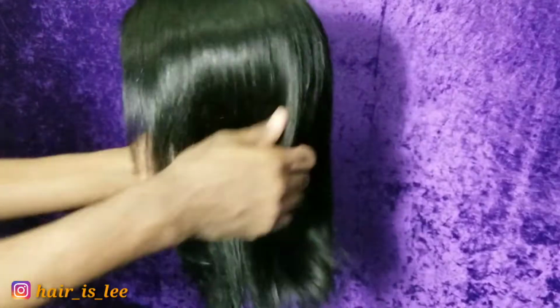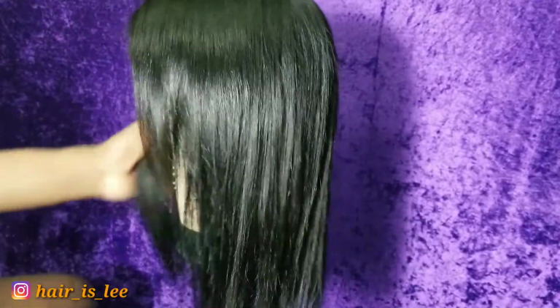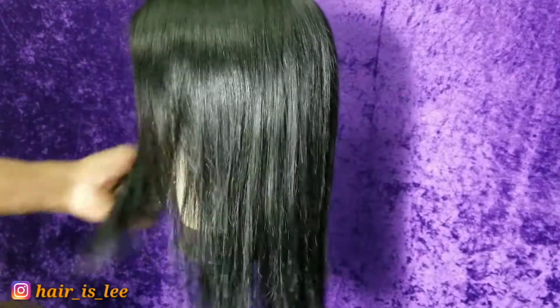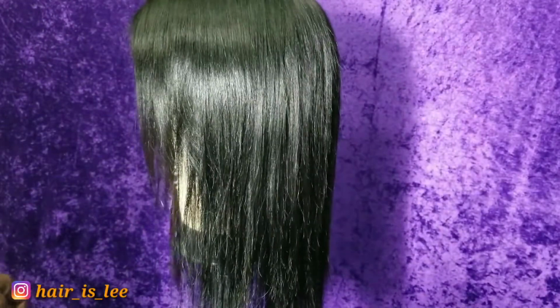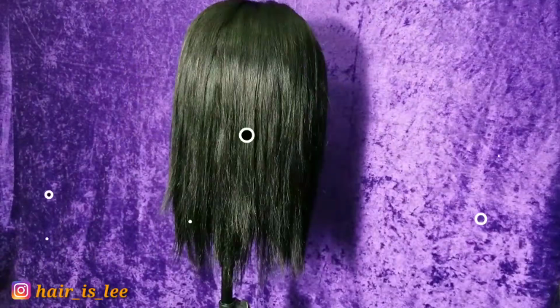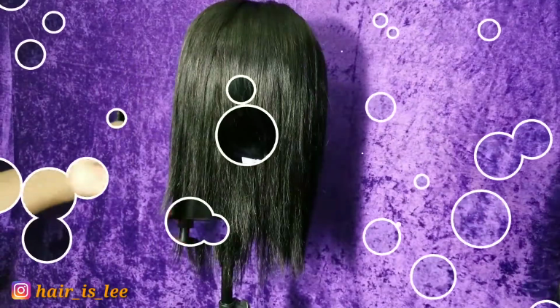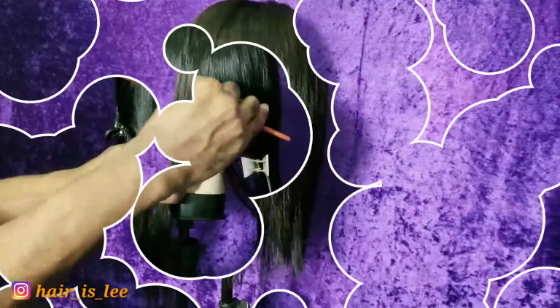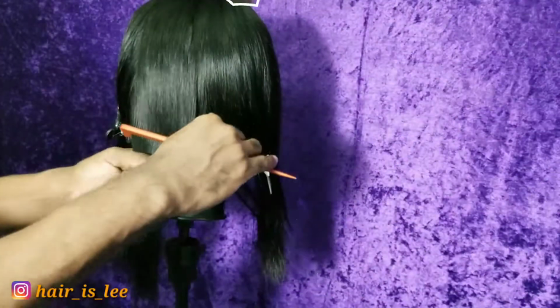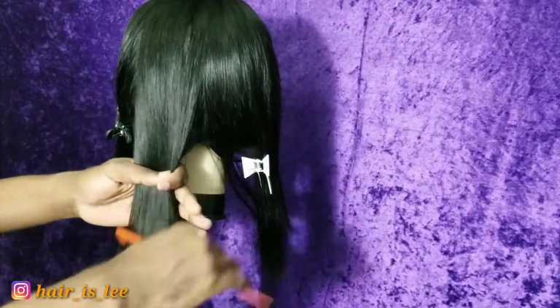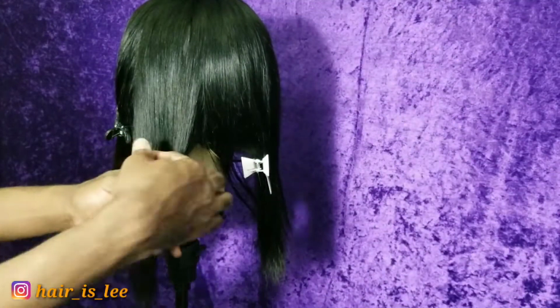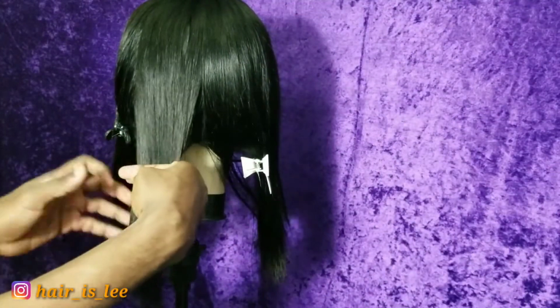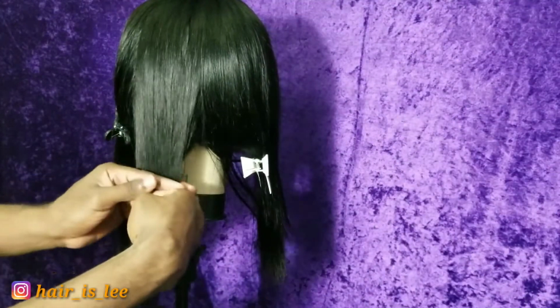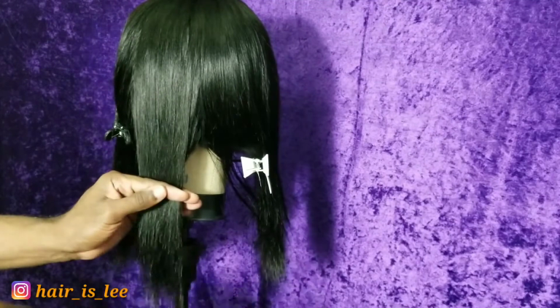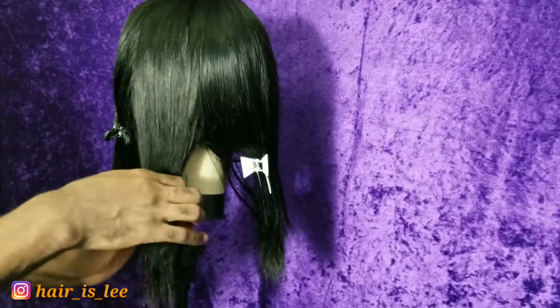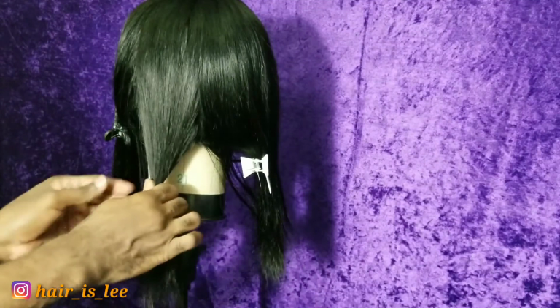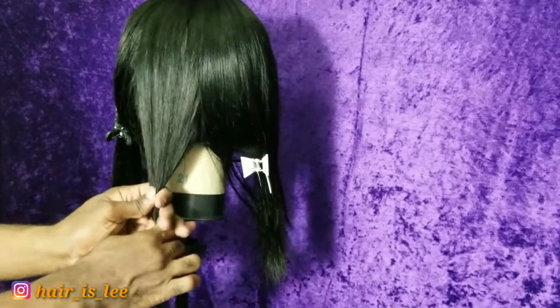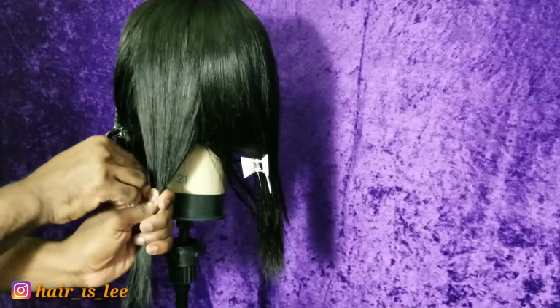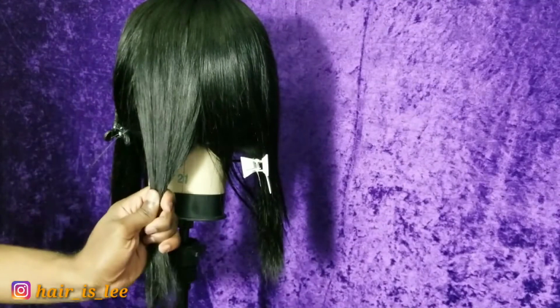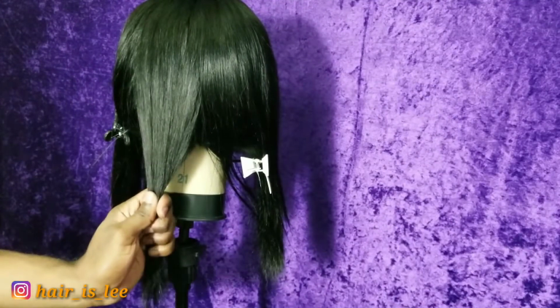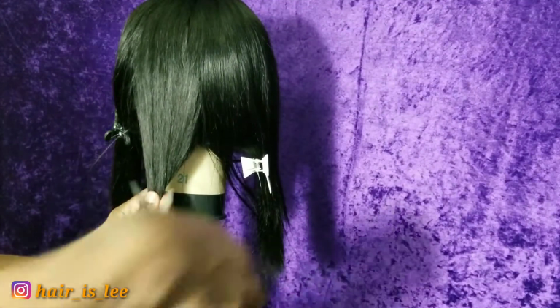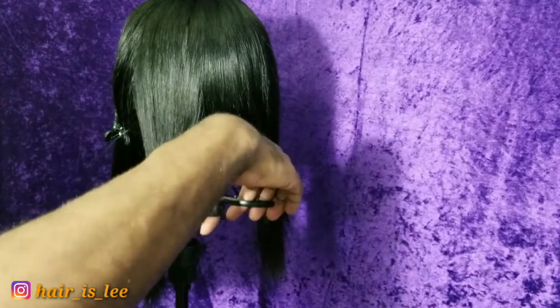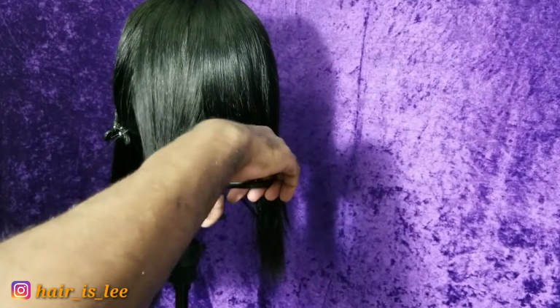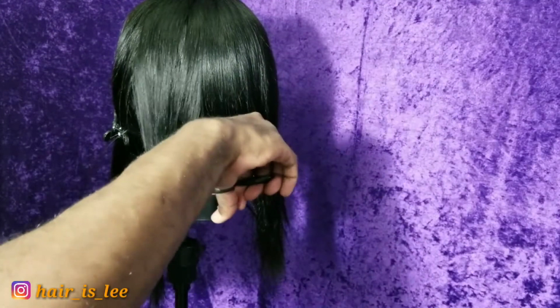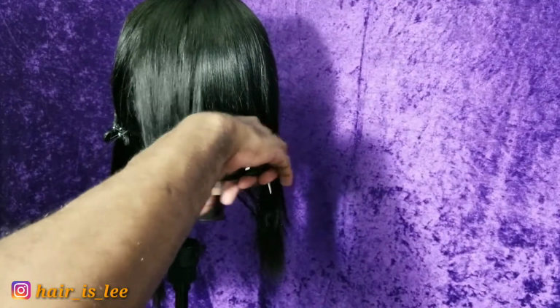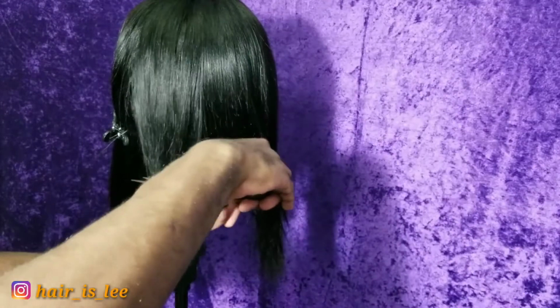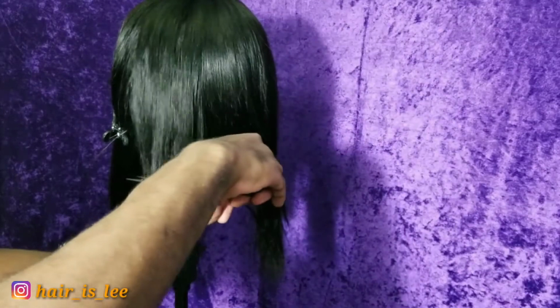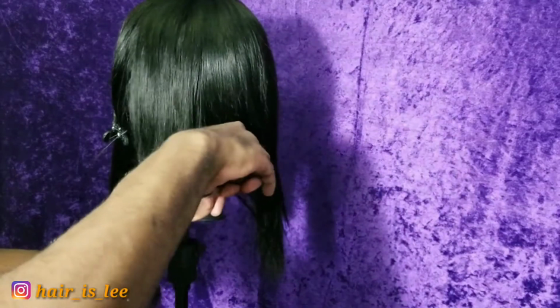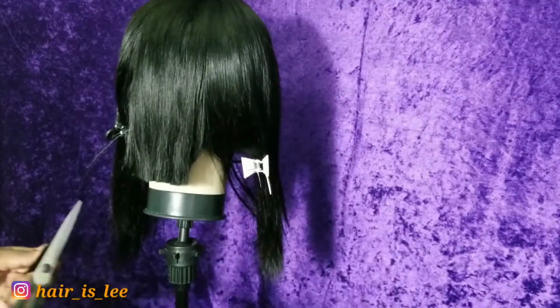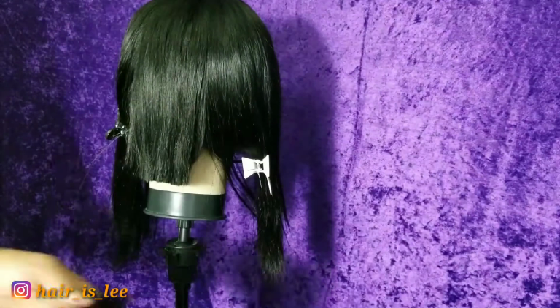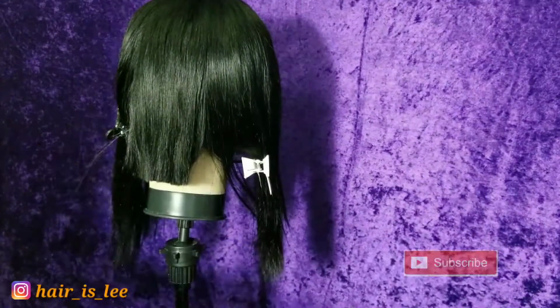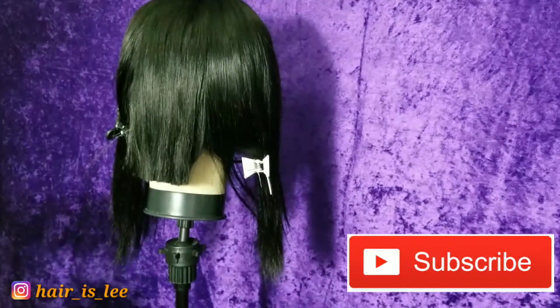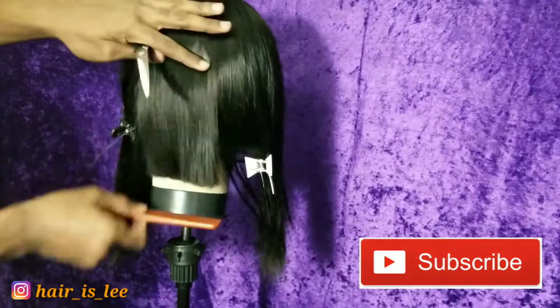Now we're ready to slay this cut. When I cut my Bob, I section out a portion in the back as if I'm cutting a bang. This is going to be our starting point — our guideline for success in cutting this Bob.